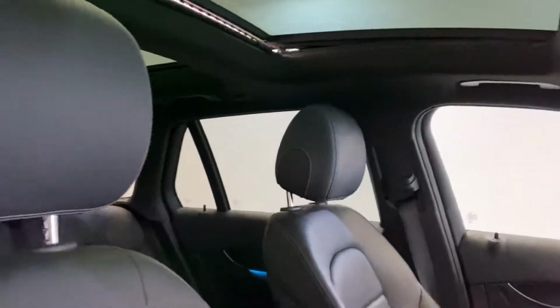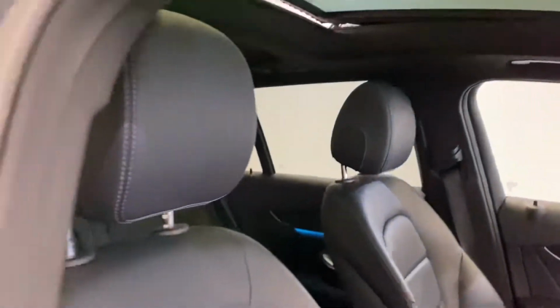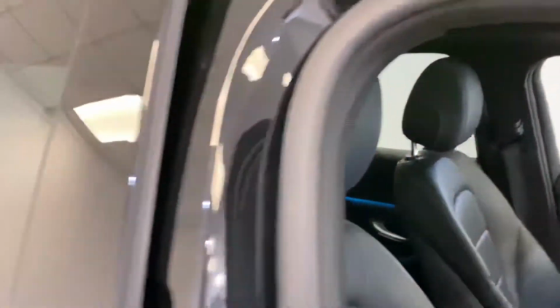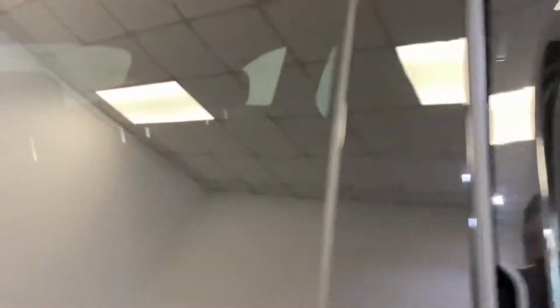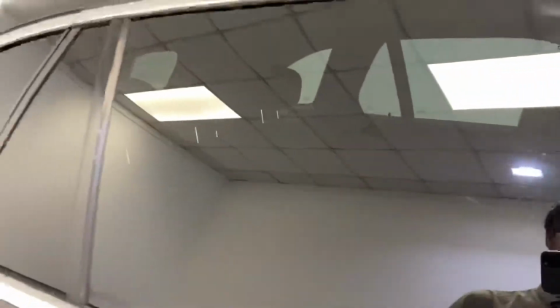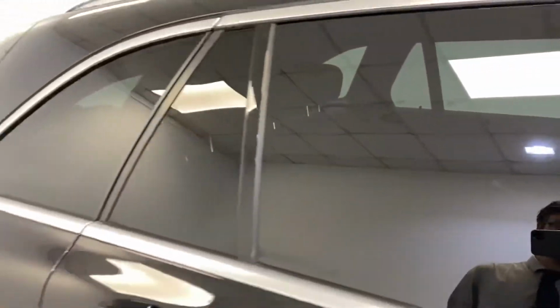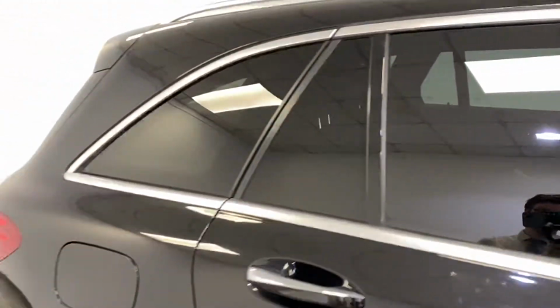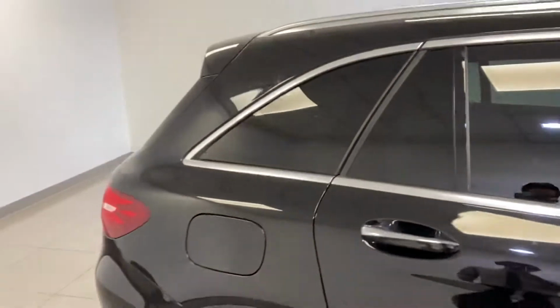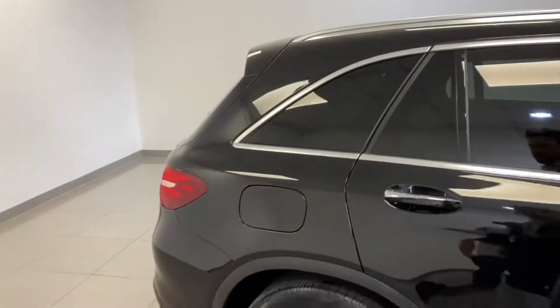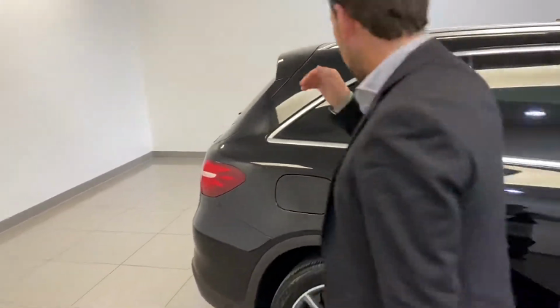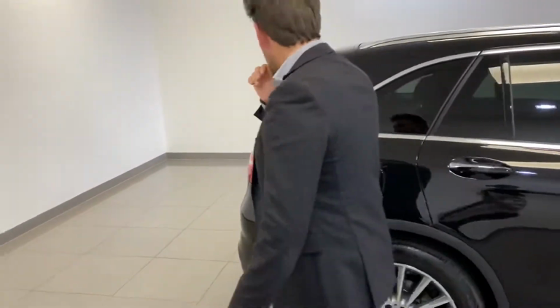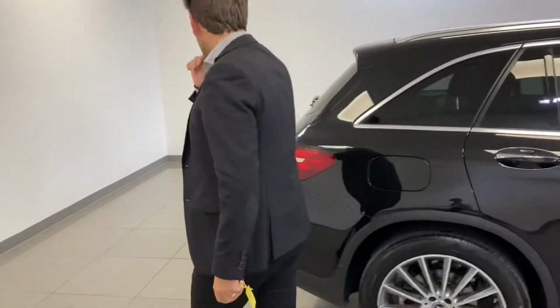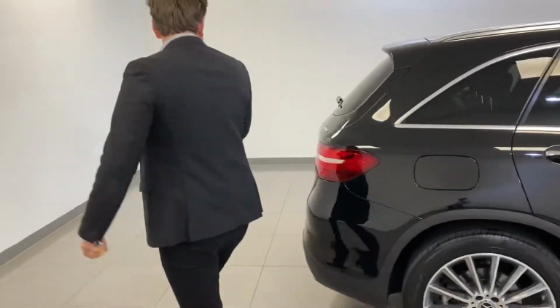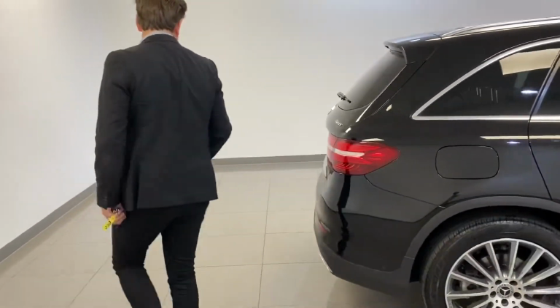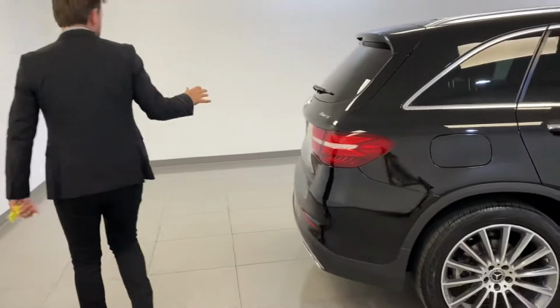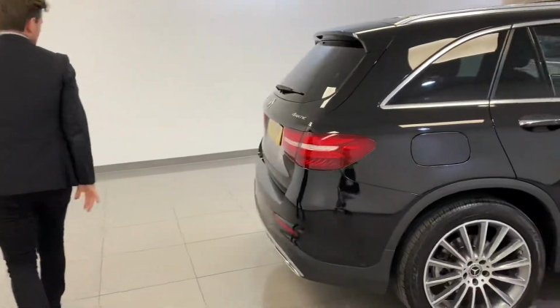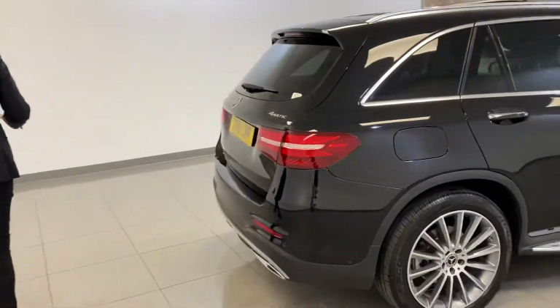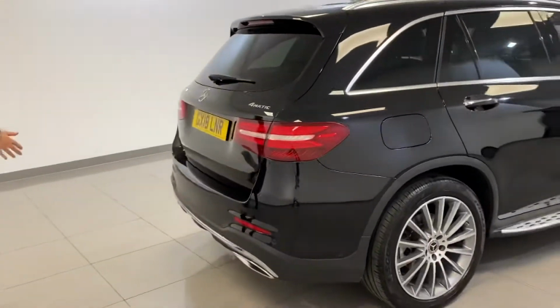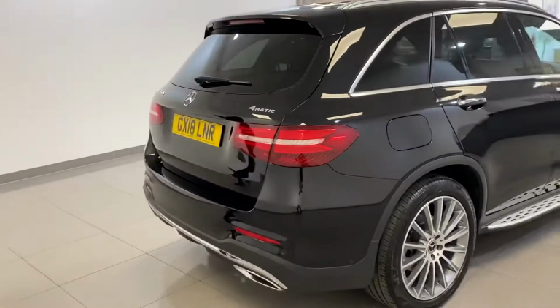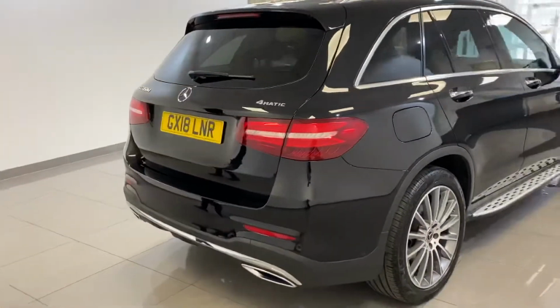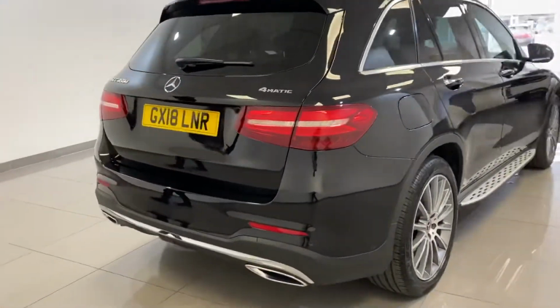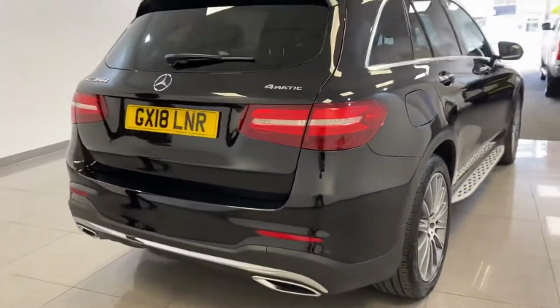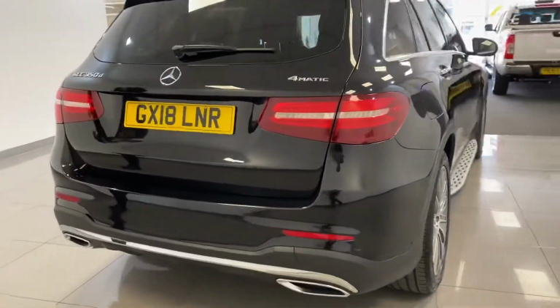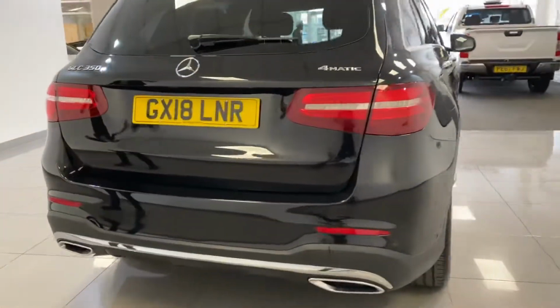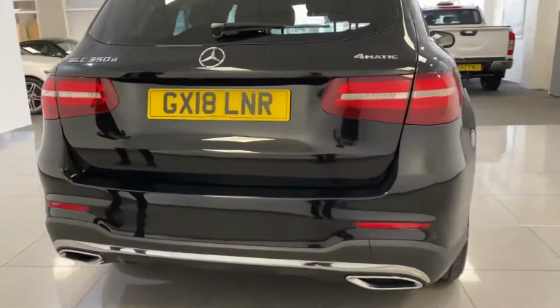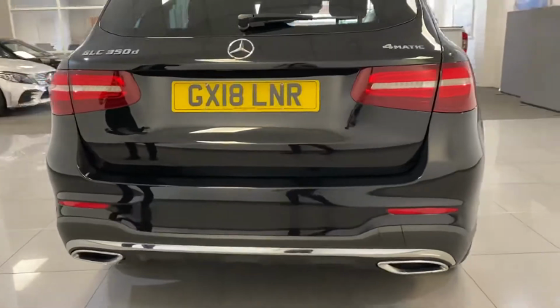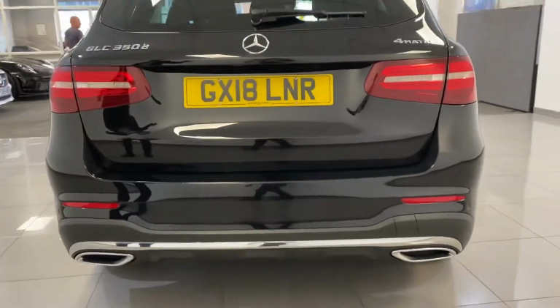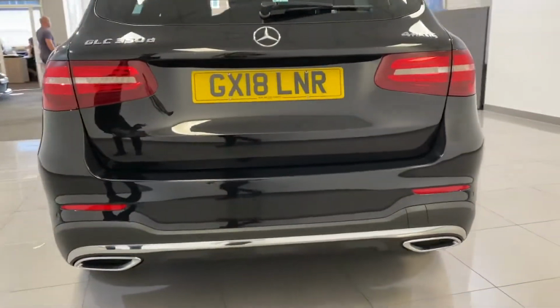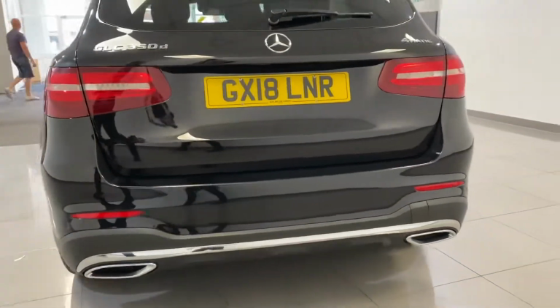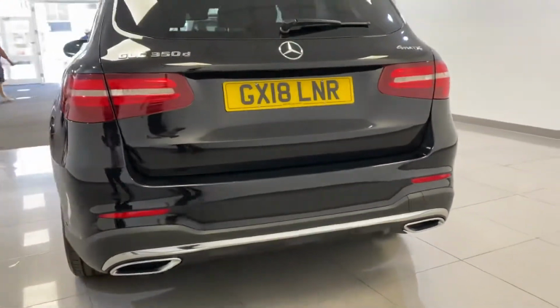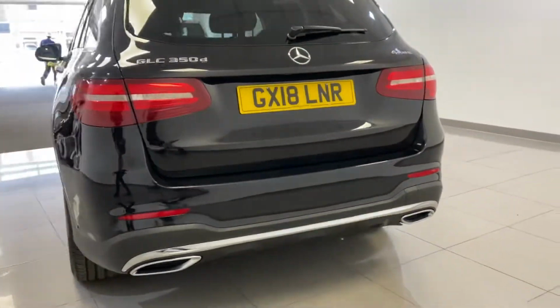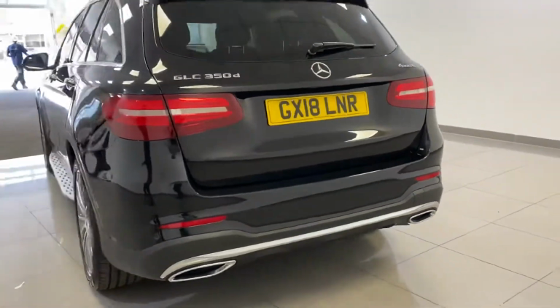Great car. One owner, 2018, previously gloss on the rear. Four Matic as well, so it switches from two to four wheel drive. With it being the AMG, you've got the twin exhaust on the back and the AMG Line rear bumper.